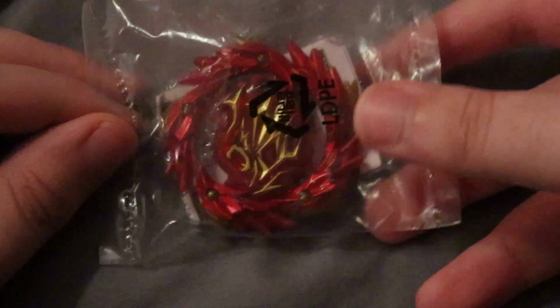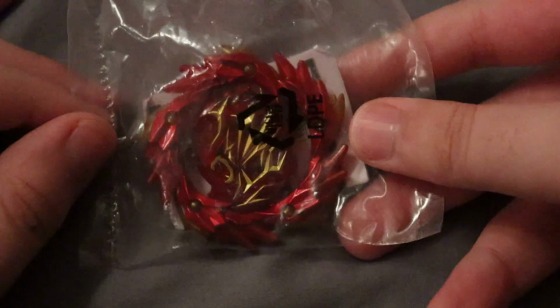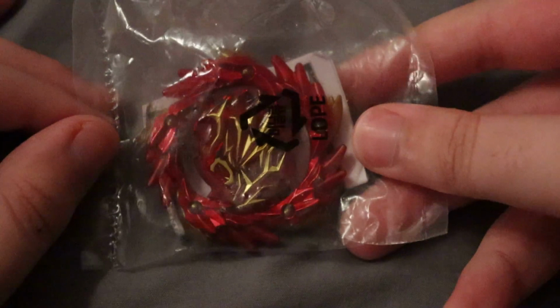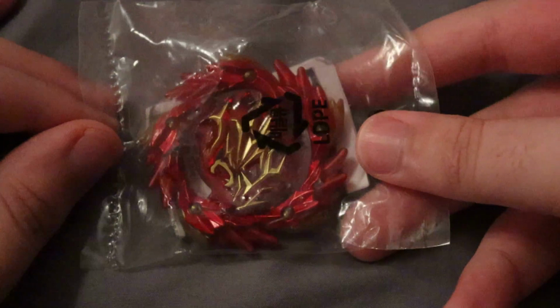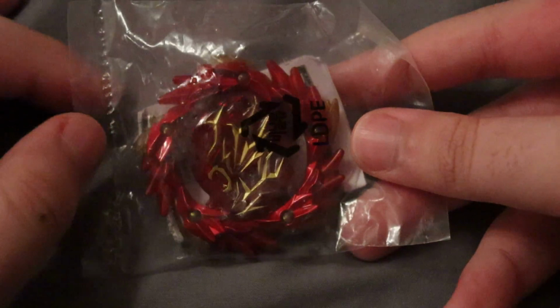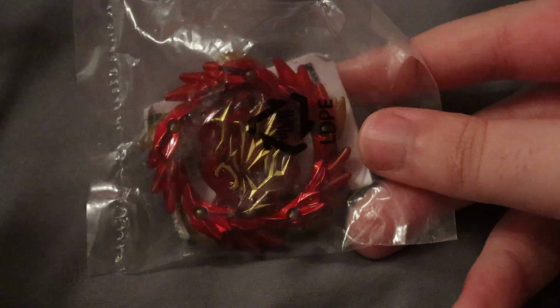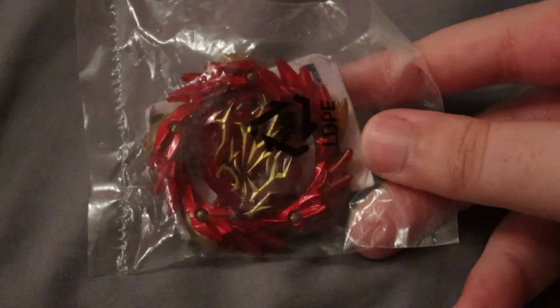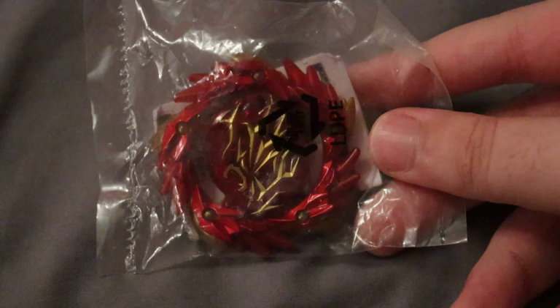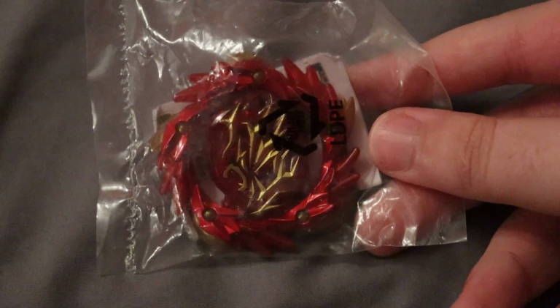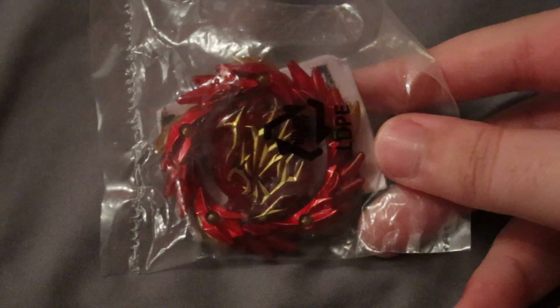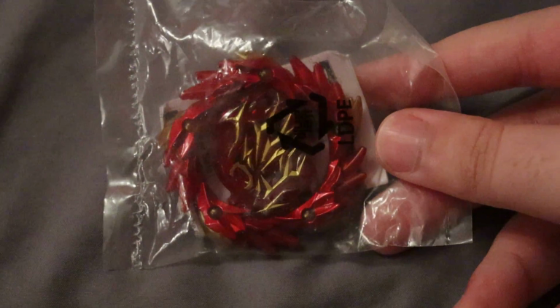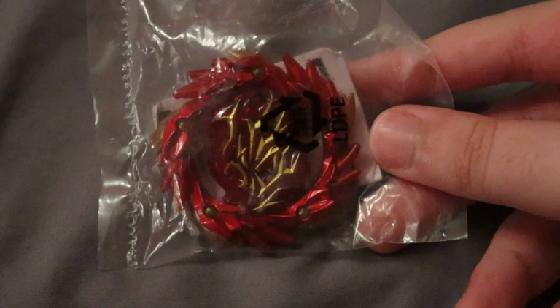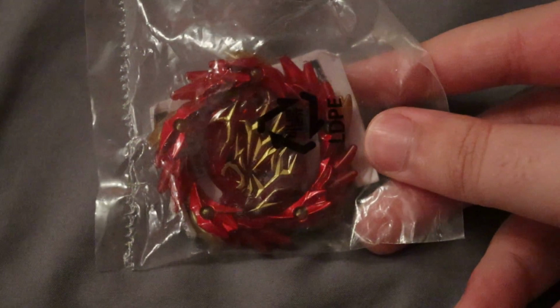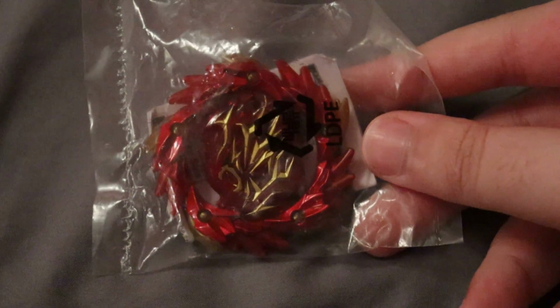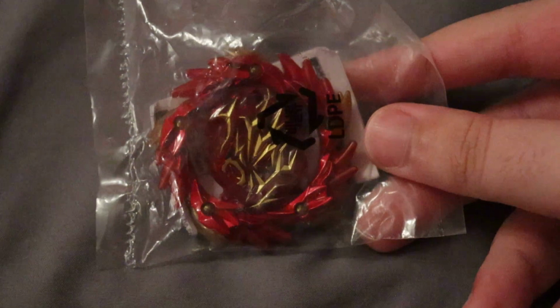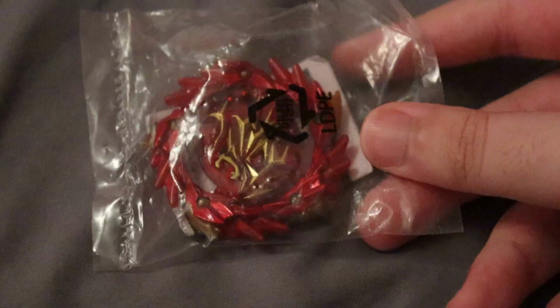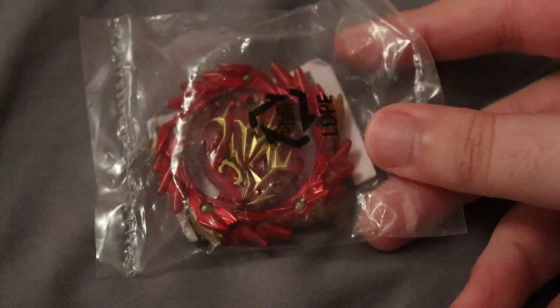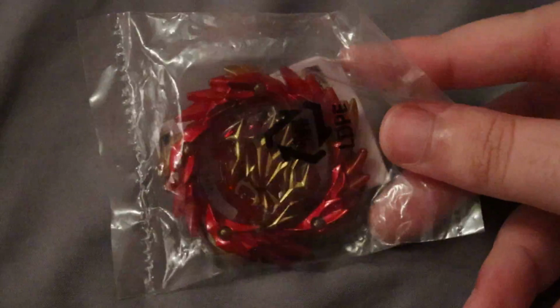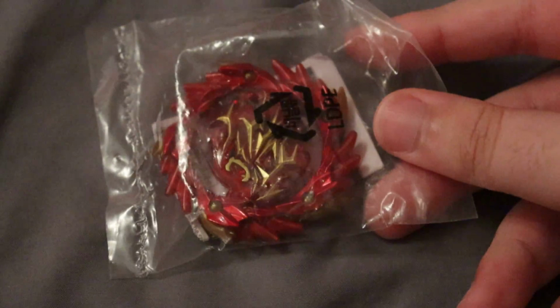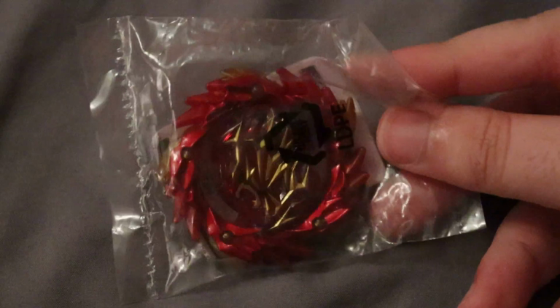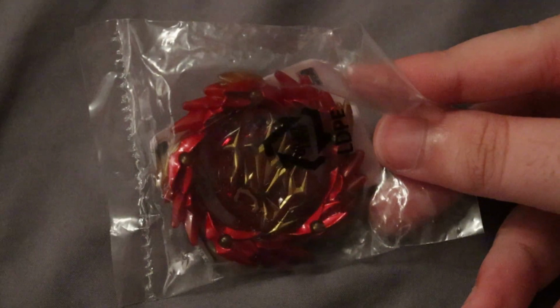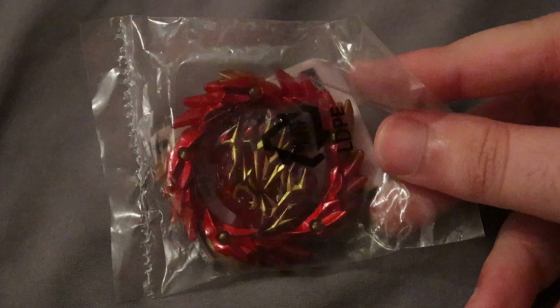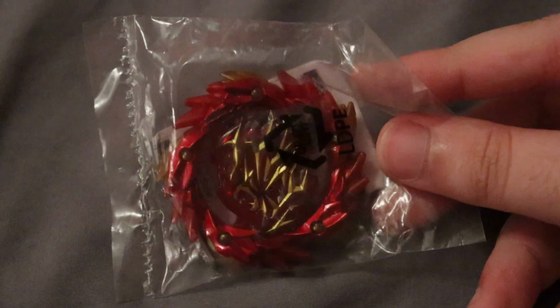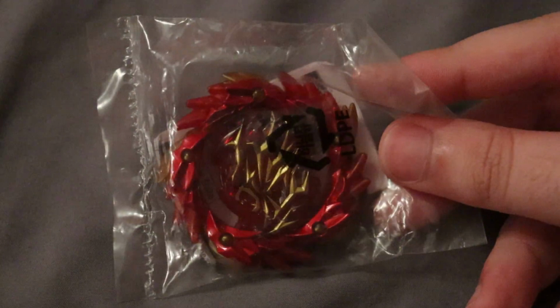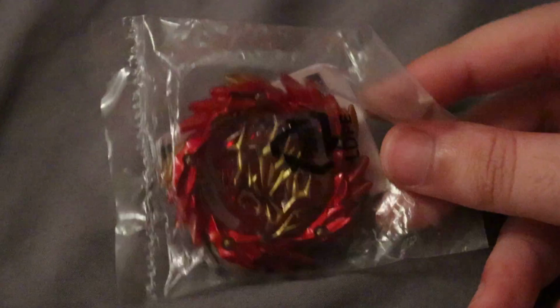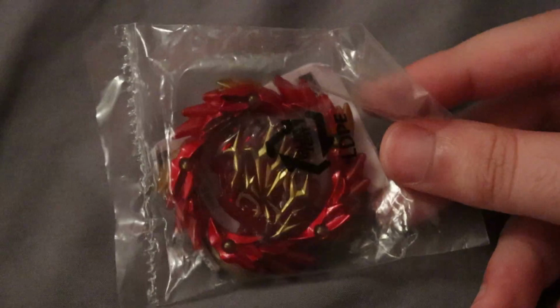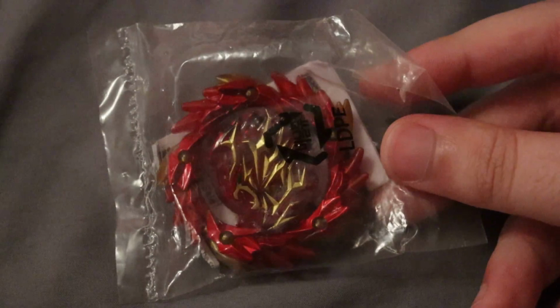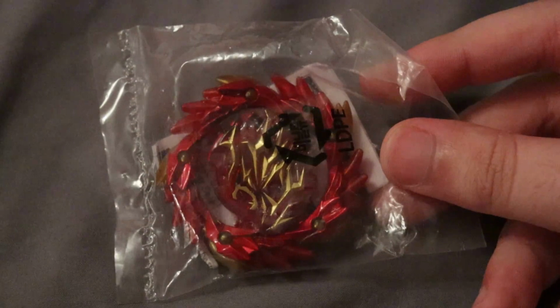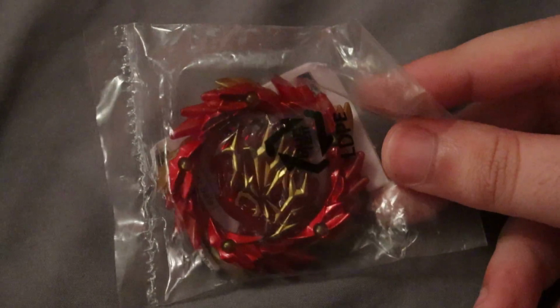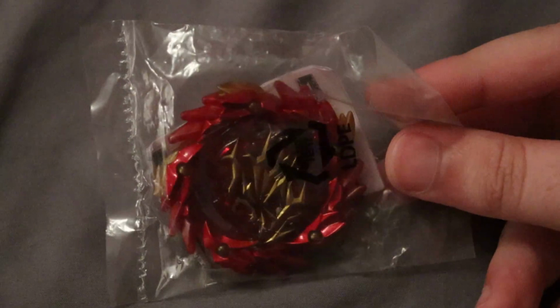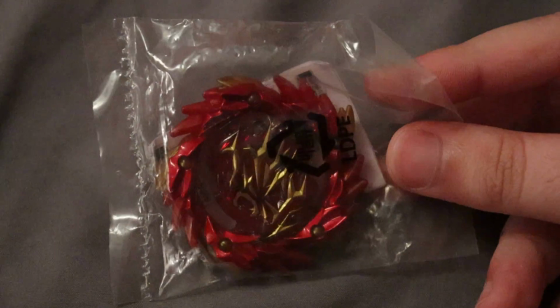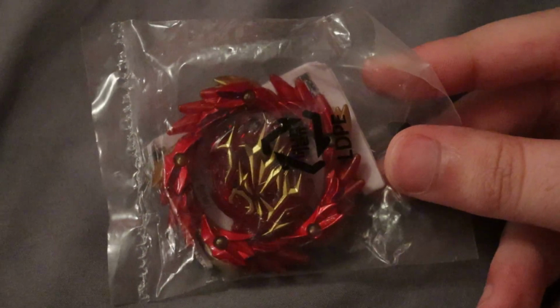So this is Shining on Materios — this is the burning version. I've also seen some people call it the flame version. I'm not exactly sure what it's supposed to be called, but I will have the correct name in the title.